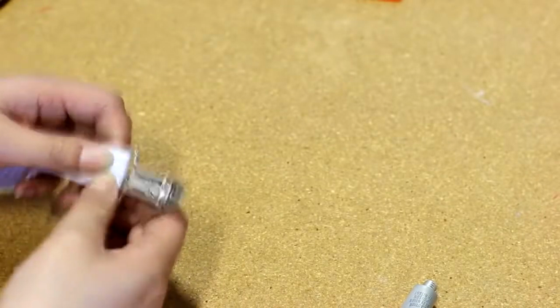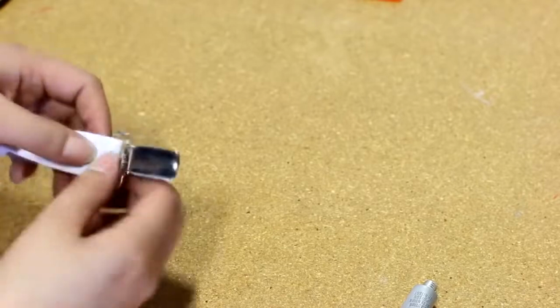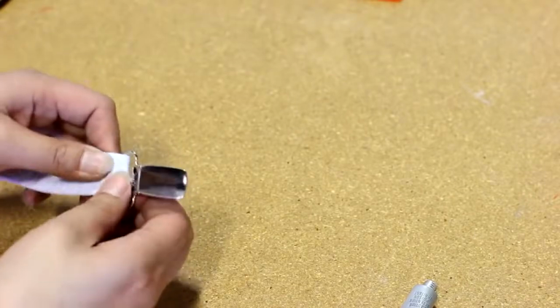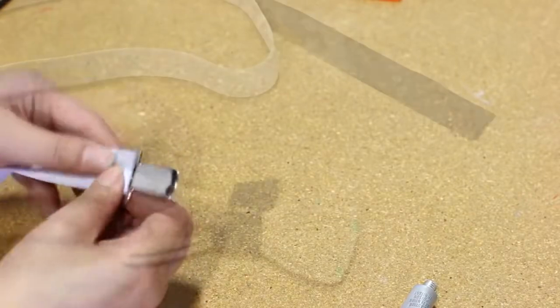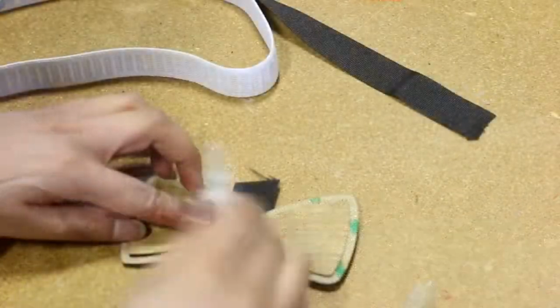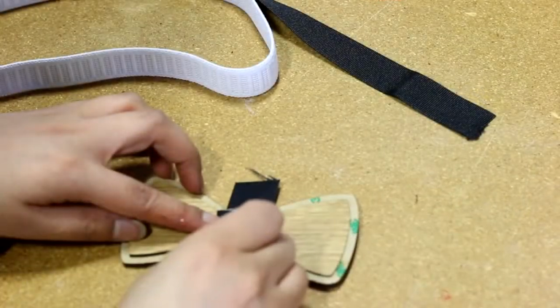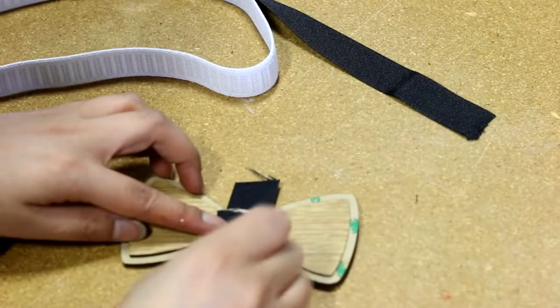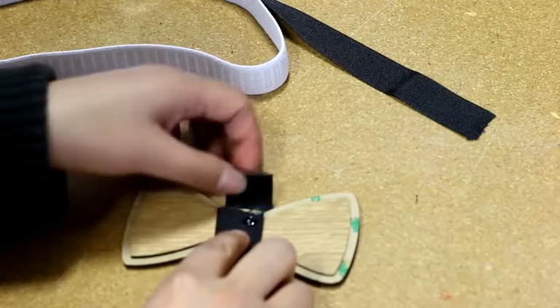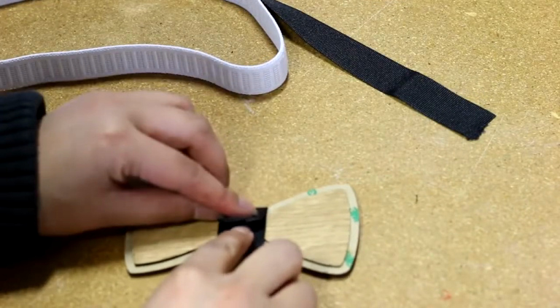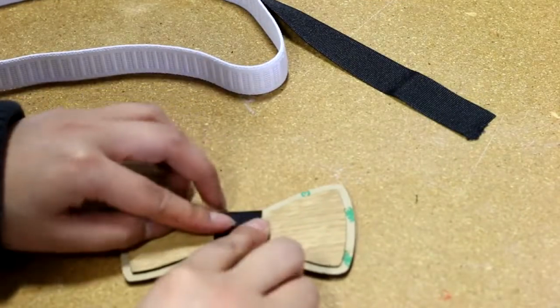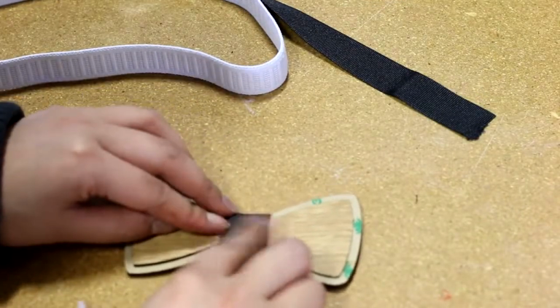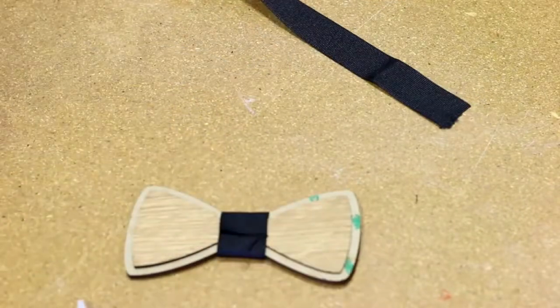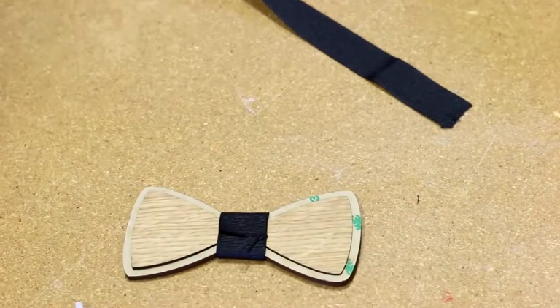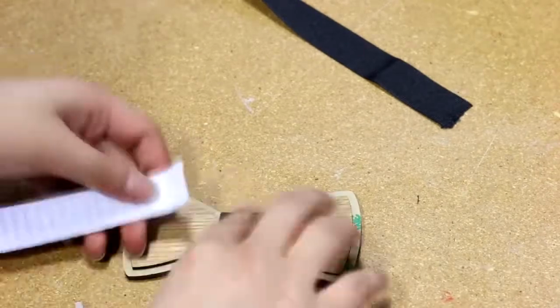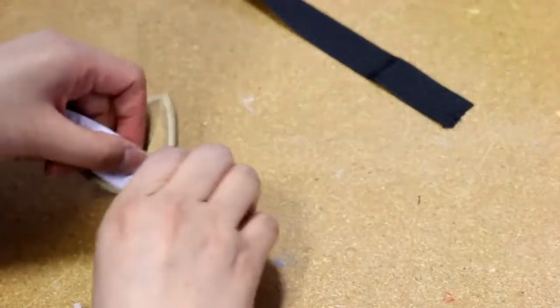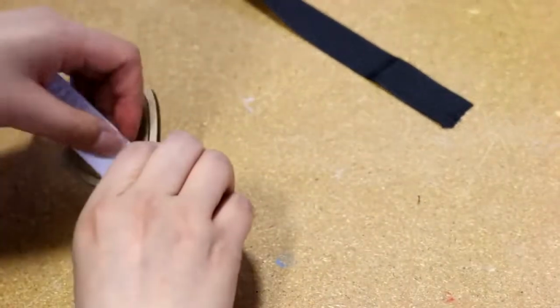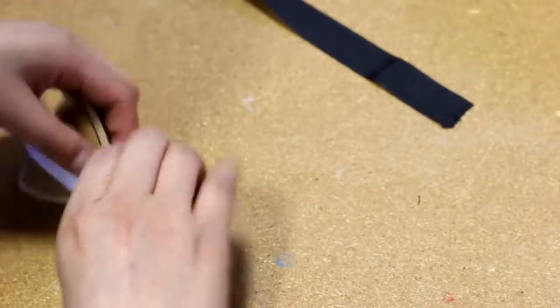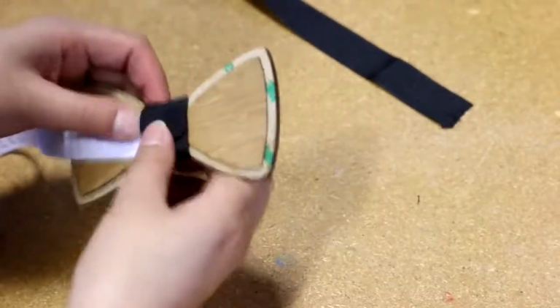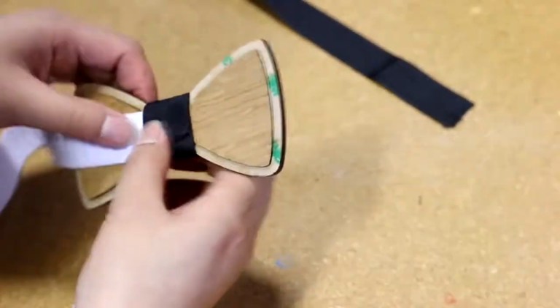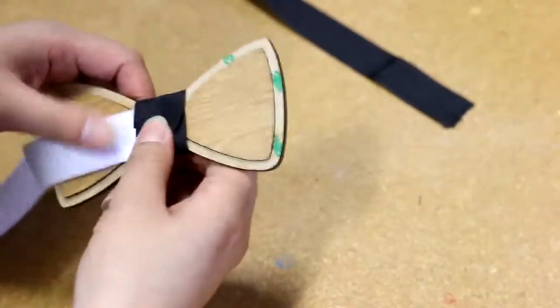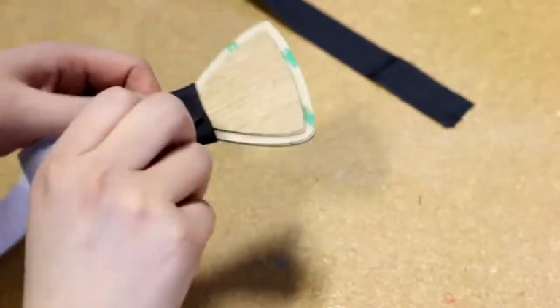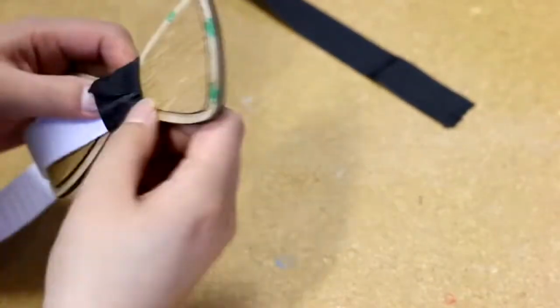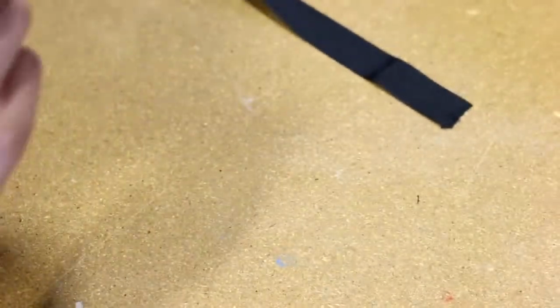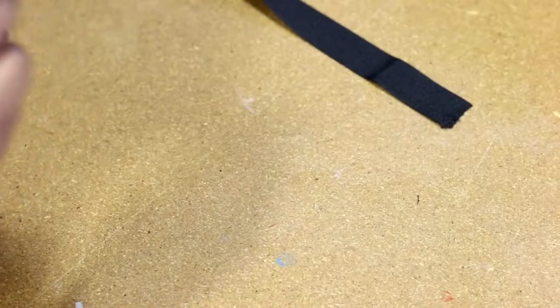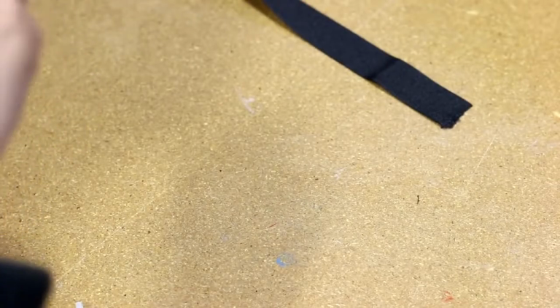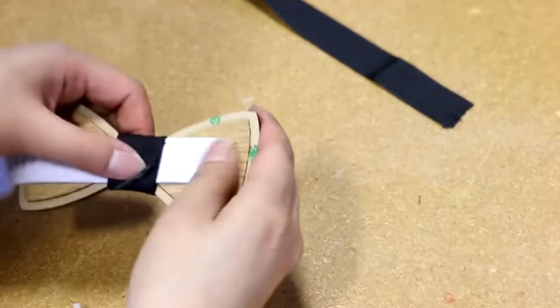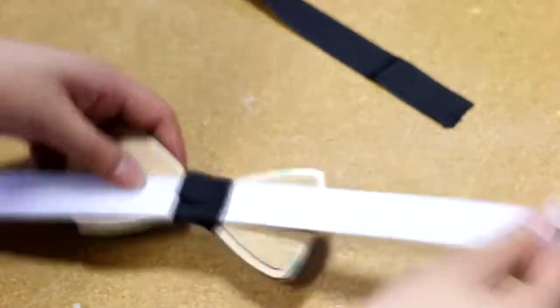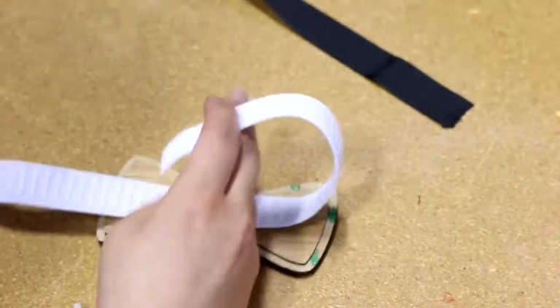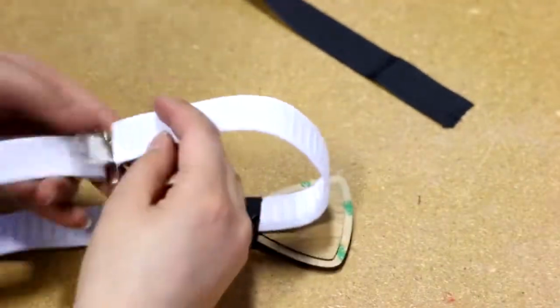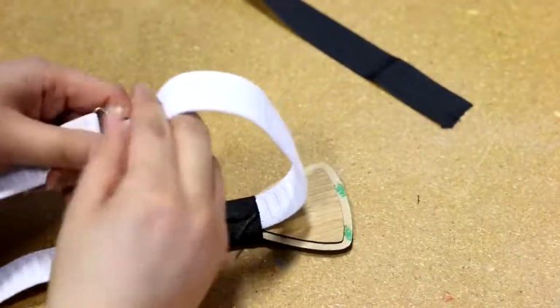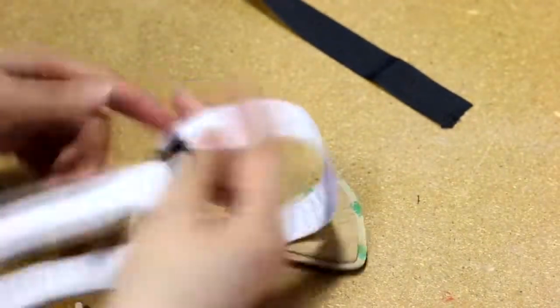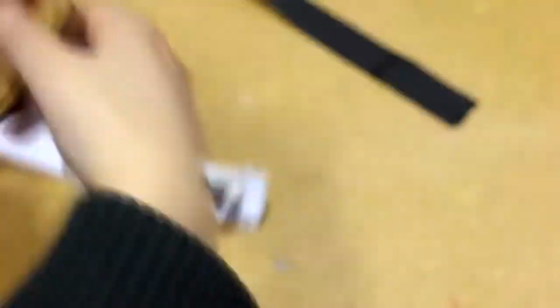We wrapped it around the center of the bow tie just for measure, then glued it together using a hot glue gun. Finally, we took an elastic strap with a suspender clip at the end and threaded it through the loop we just made with the ribbon to finish off the bow tie.